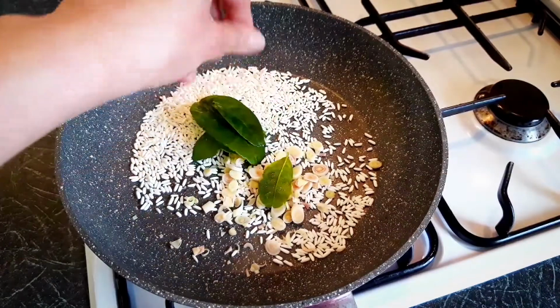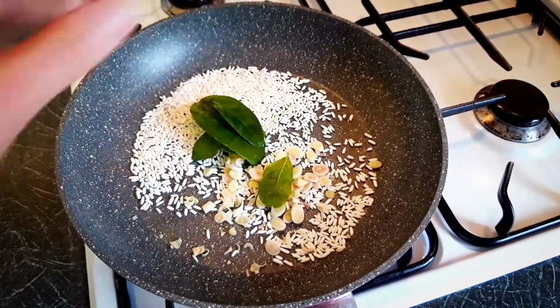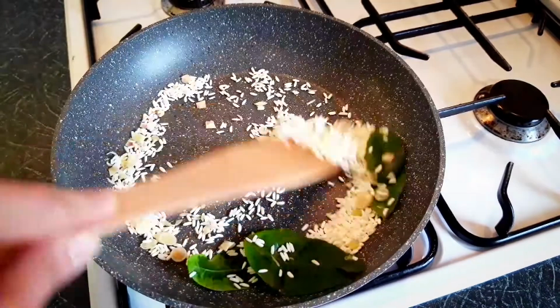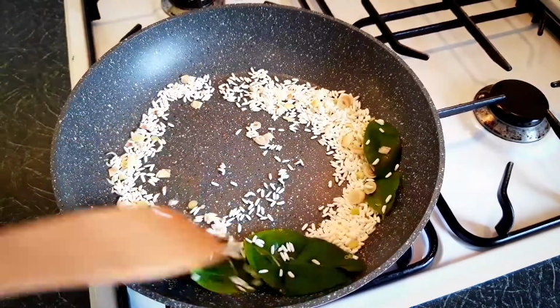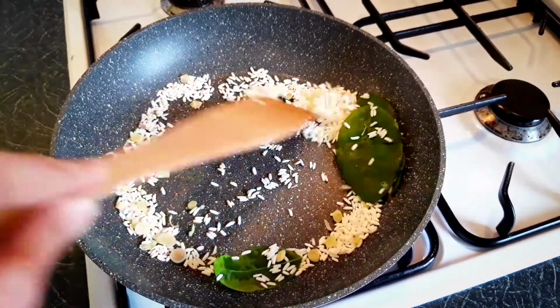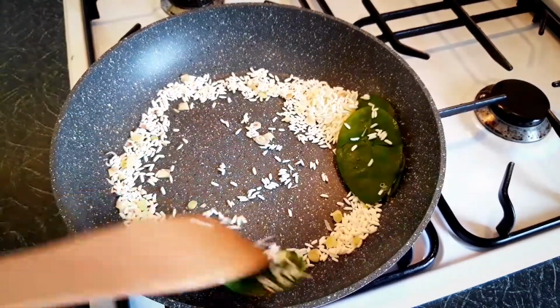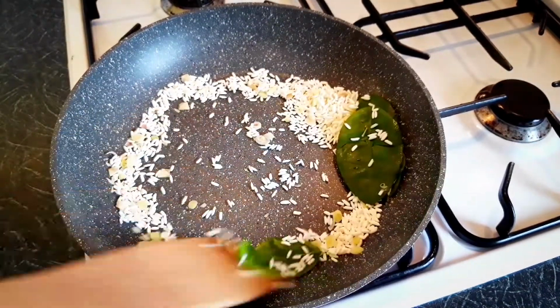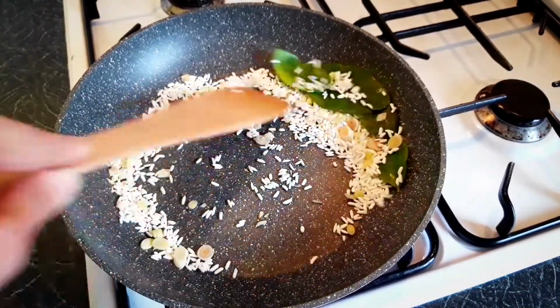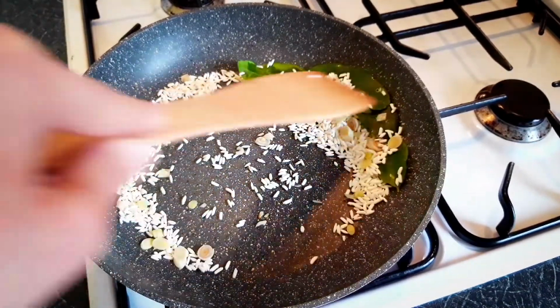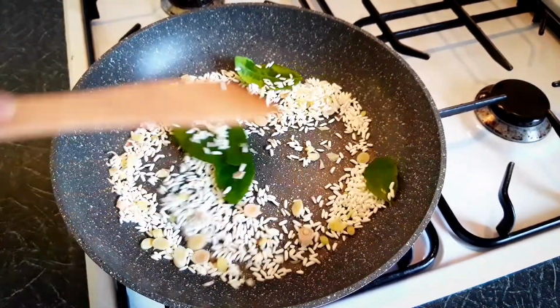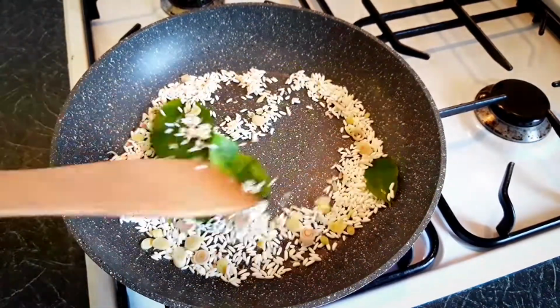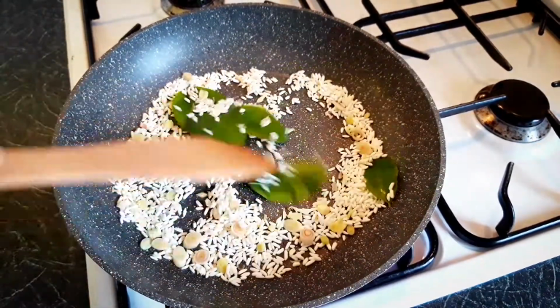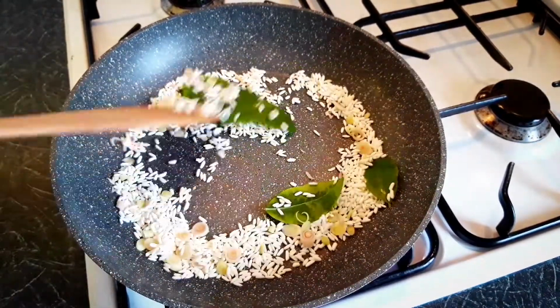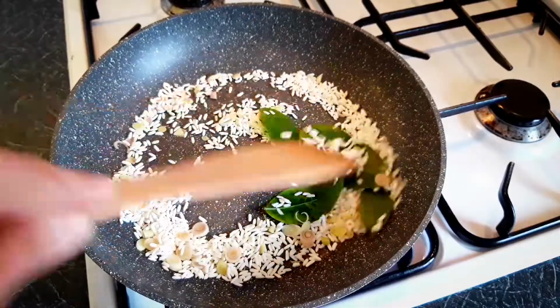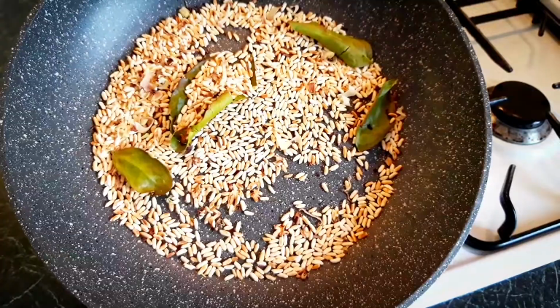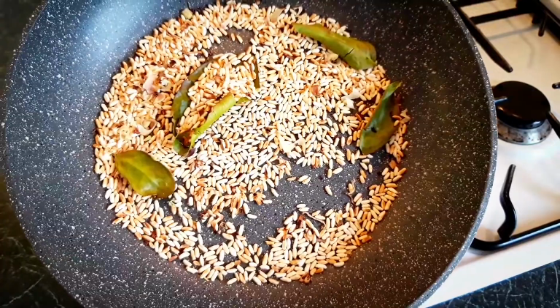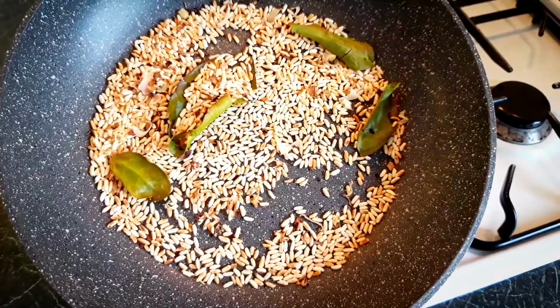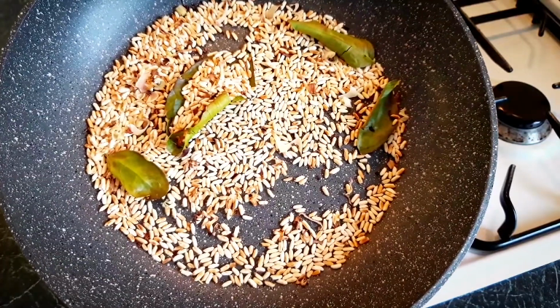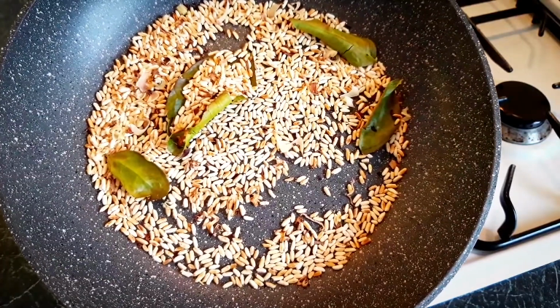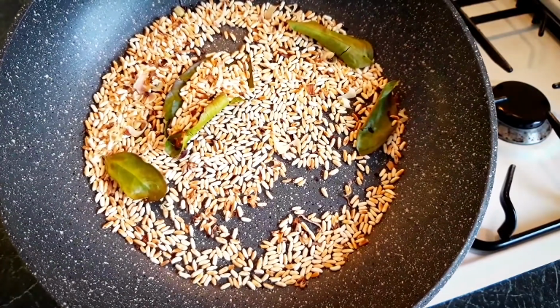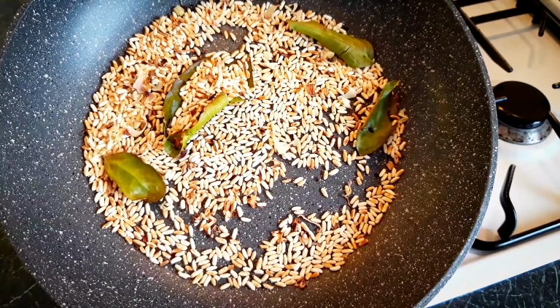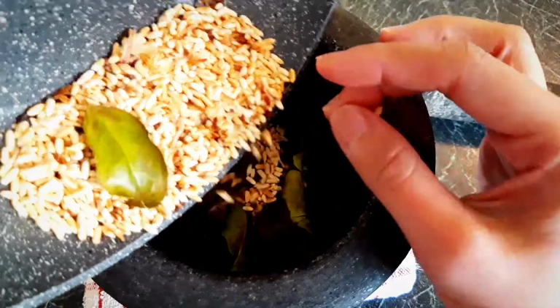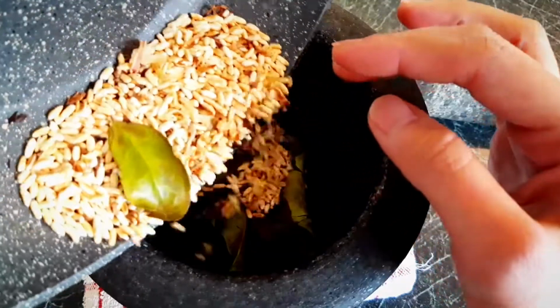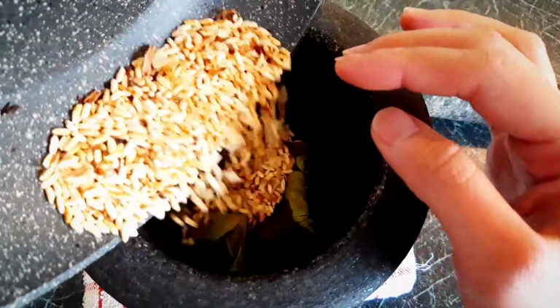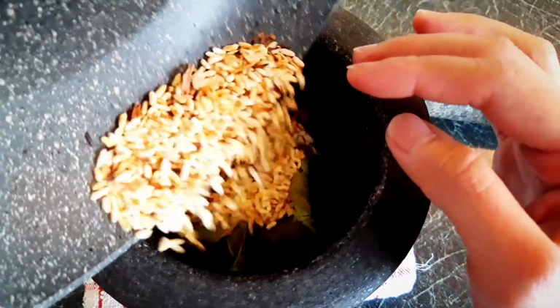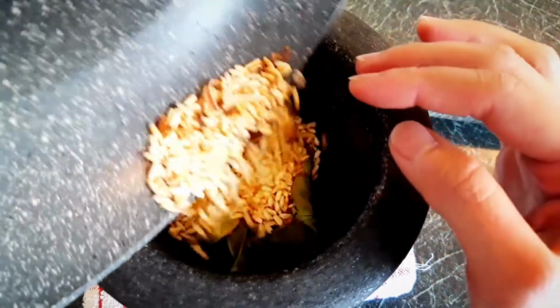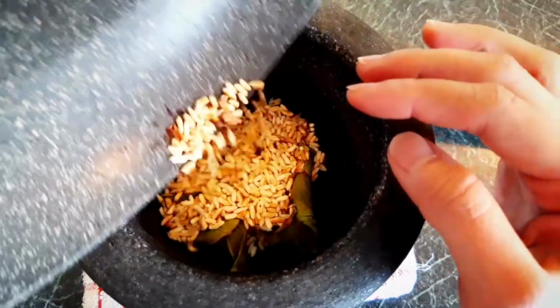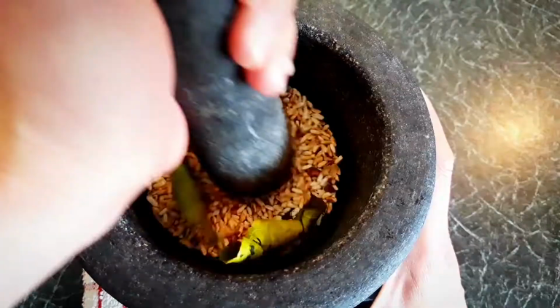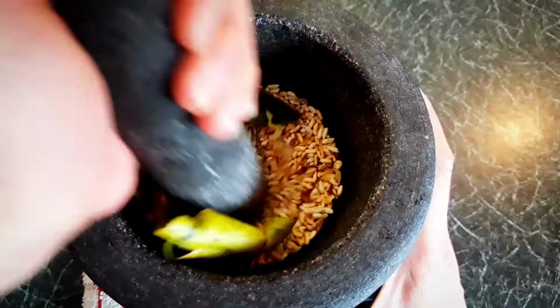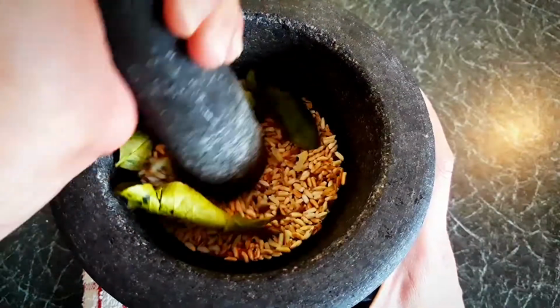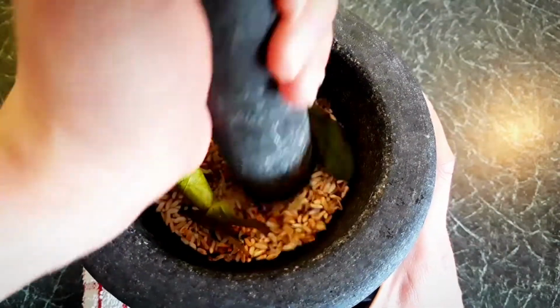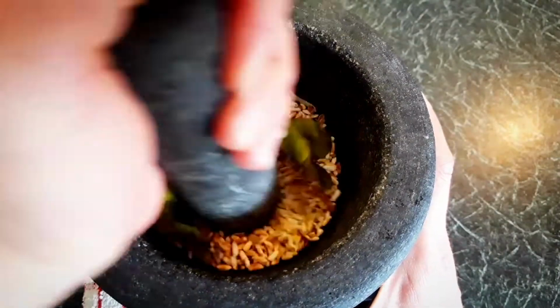Toast raw sticky rice in a dry pan. I added 1 lemongrass and a few lime leaves to make my khao kua more fragrant. Keep it moving until it looks golden brown like this. Use a food blender if you don't have a pestle and mortar.